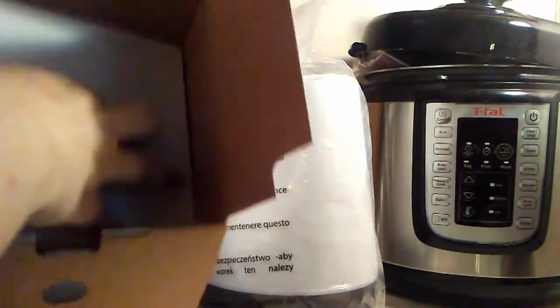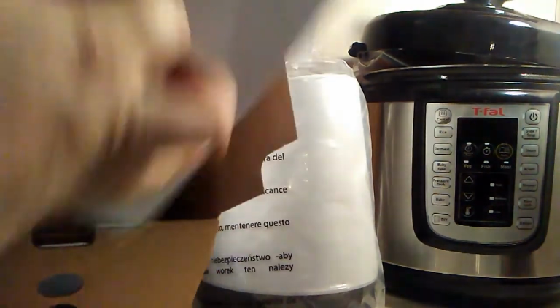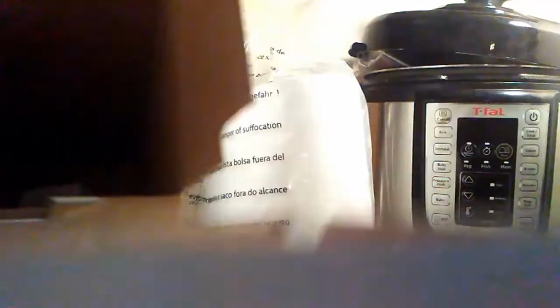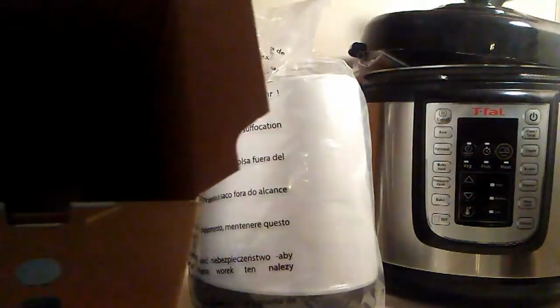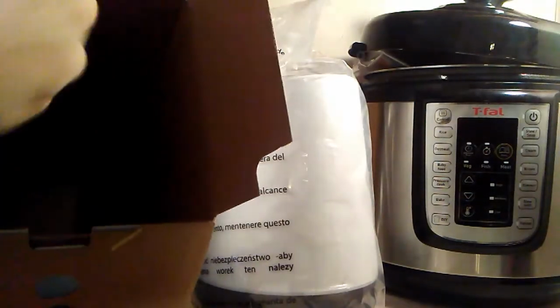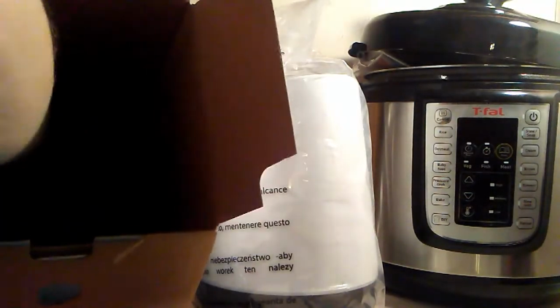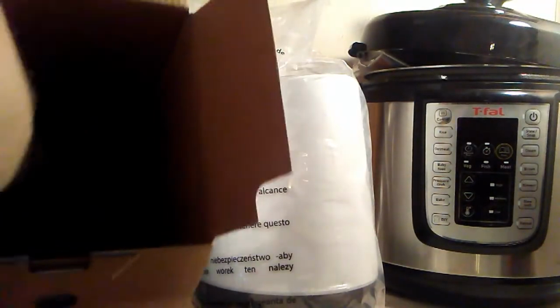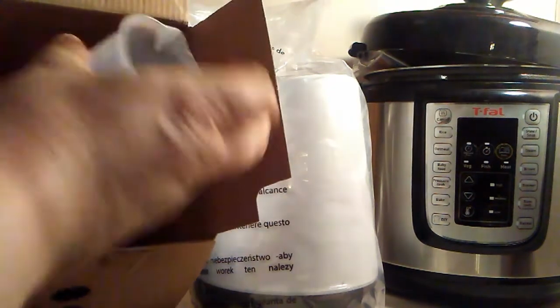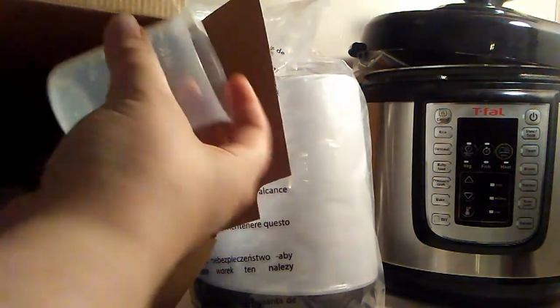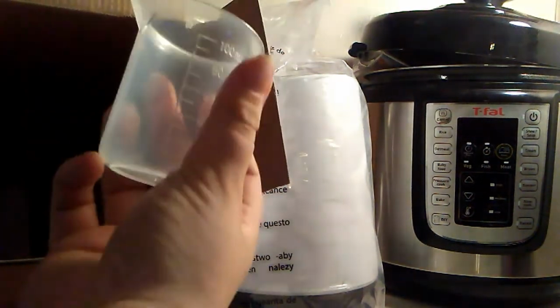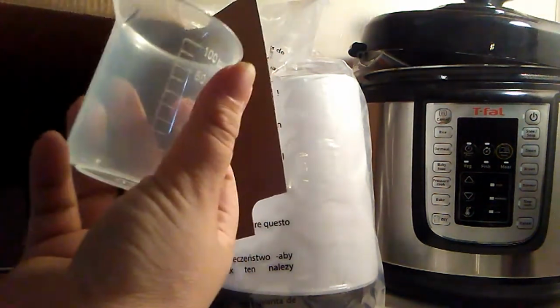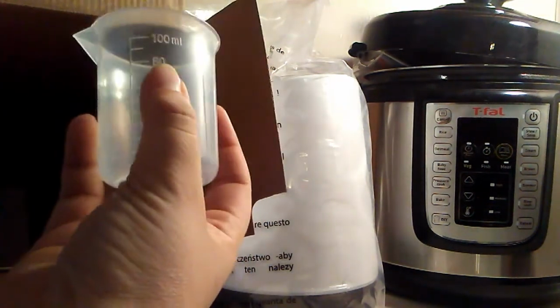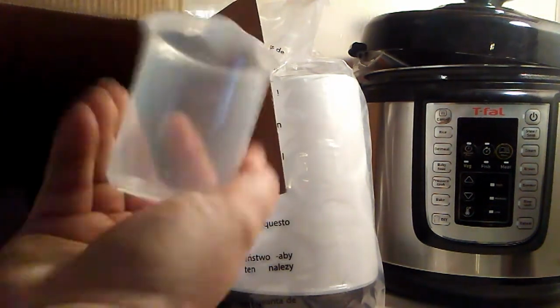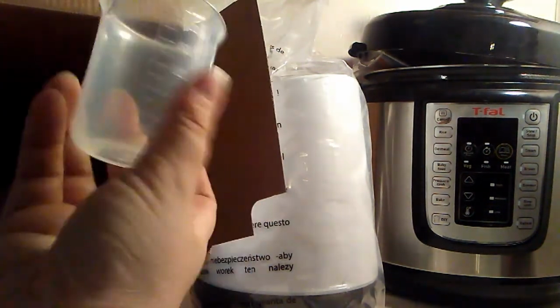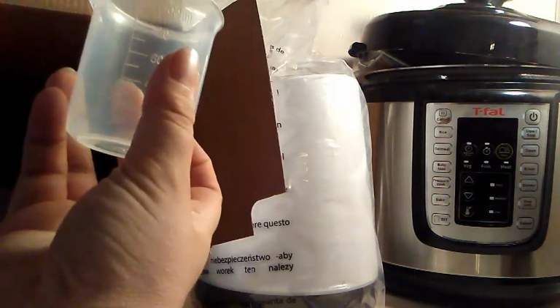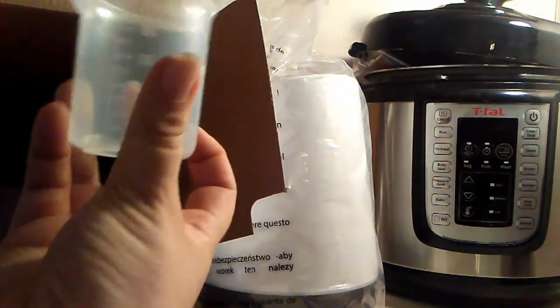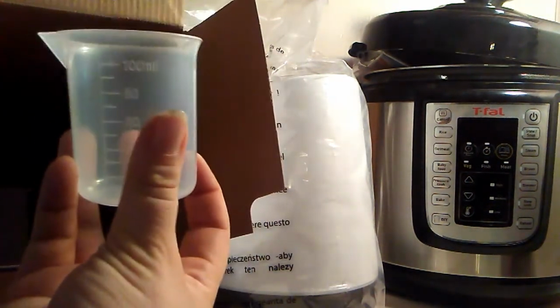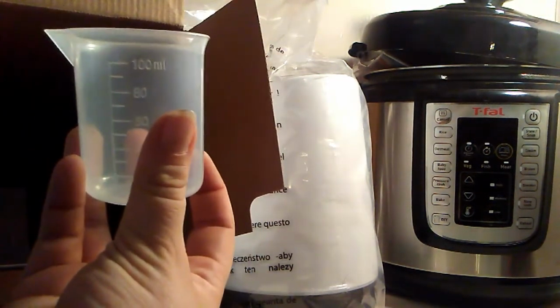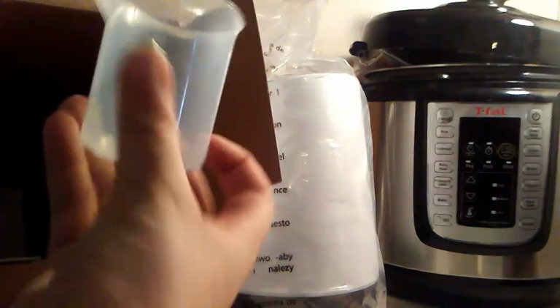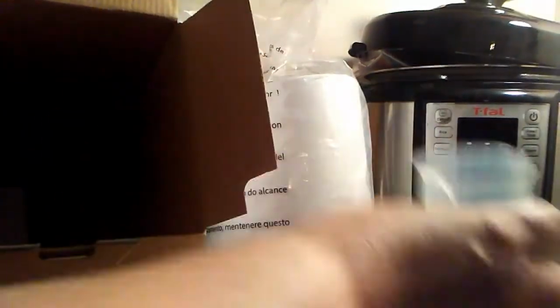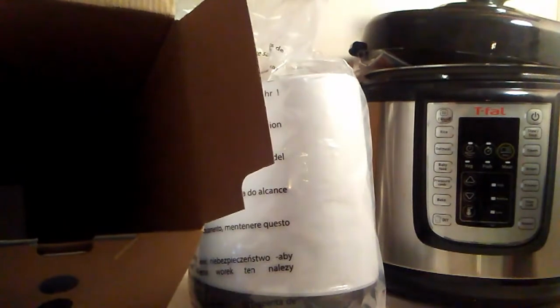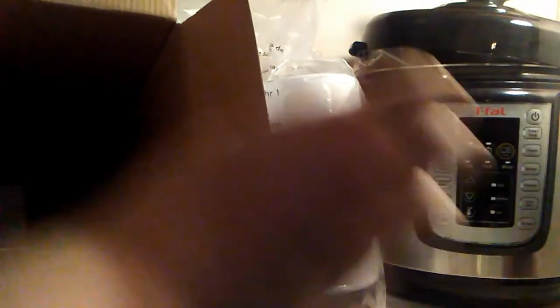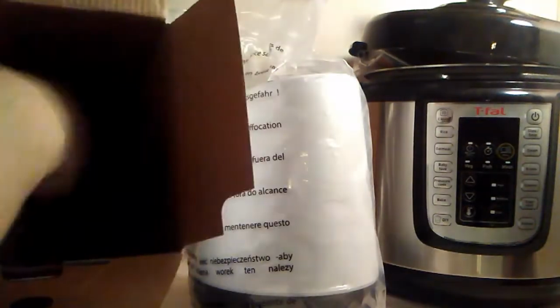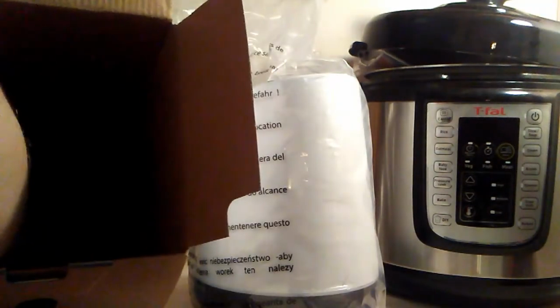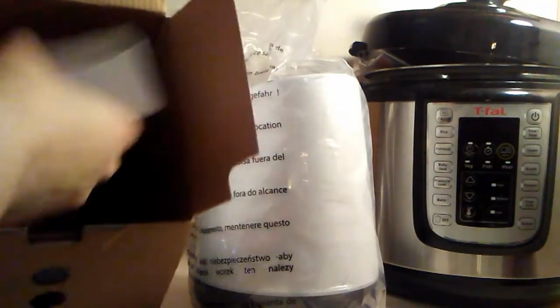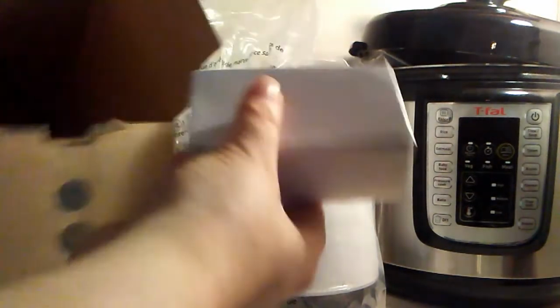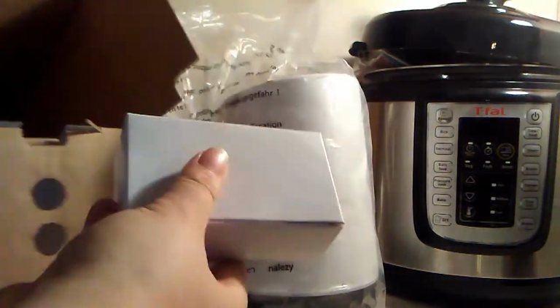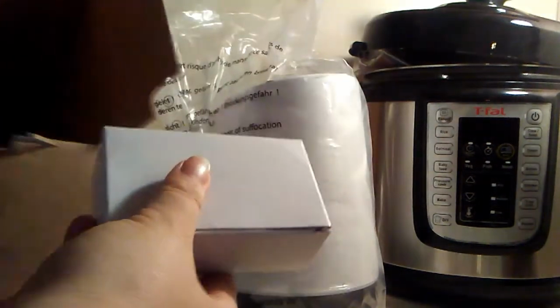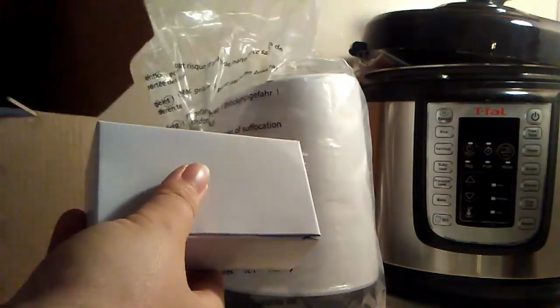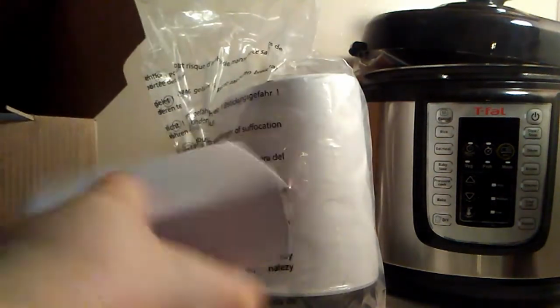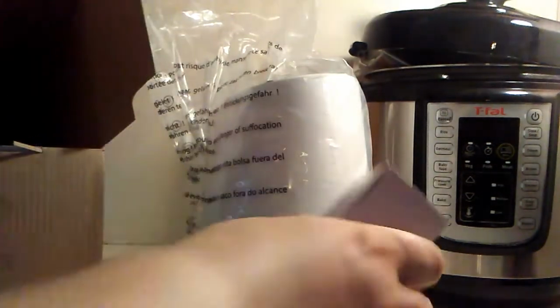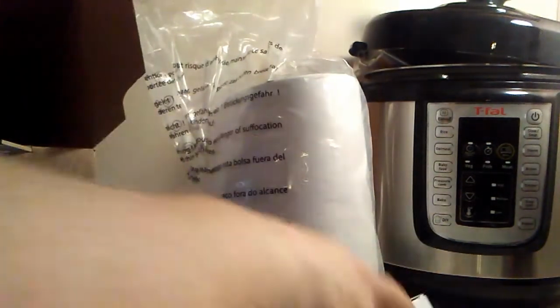Make sure nothing else is in there. There's a measuring cup — 100 milliliters — even though this one's a 500 milliliter, you measure 100 milliliters at a time. And I'm assuming this is the plugin for it.